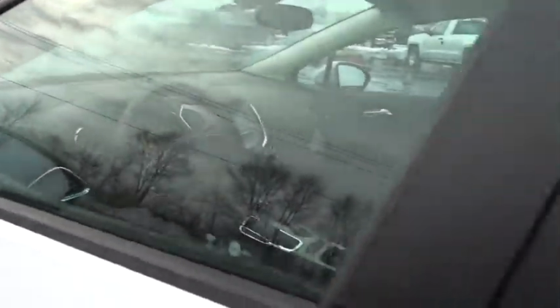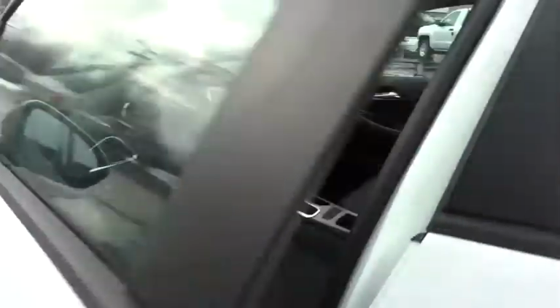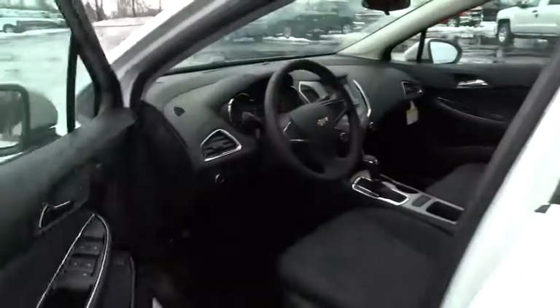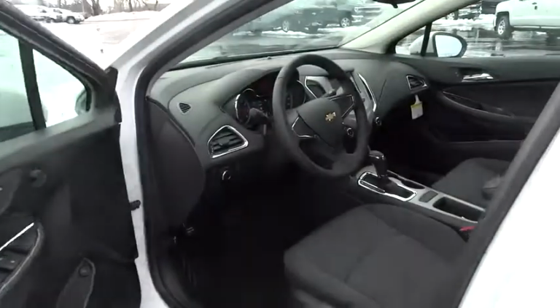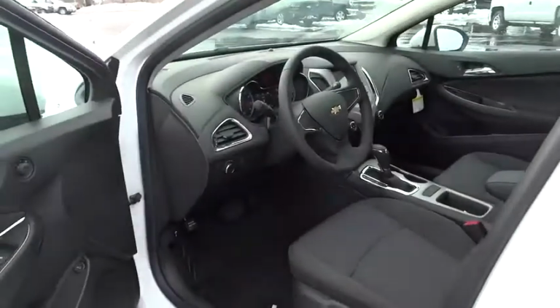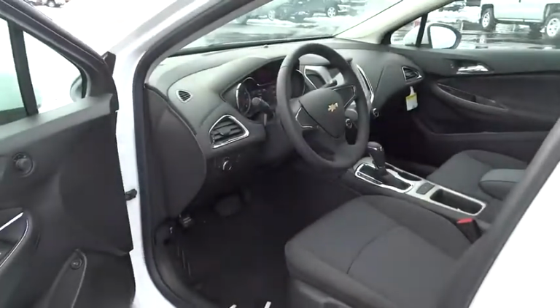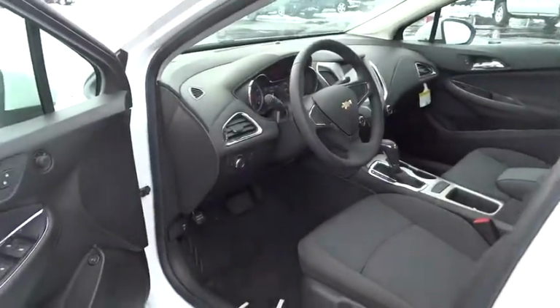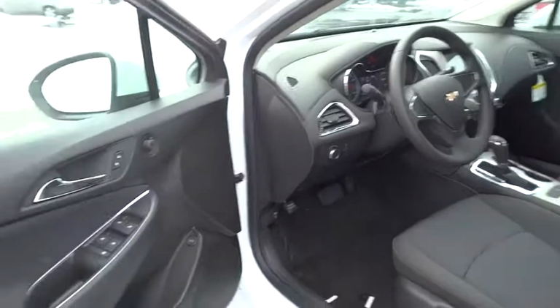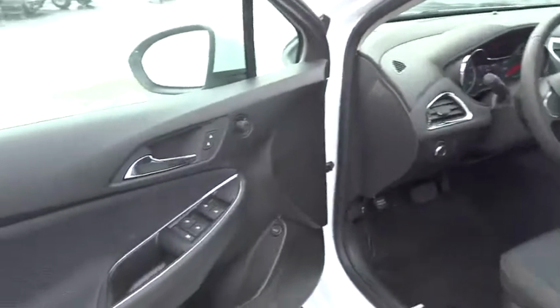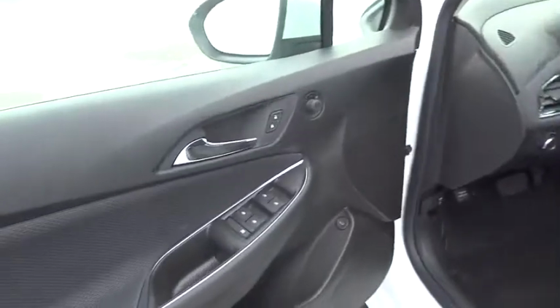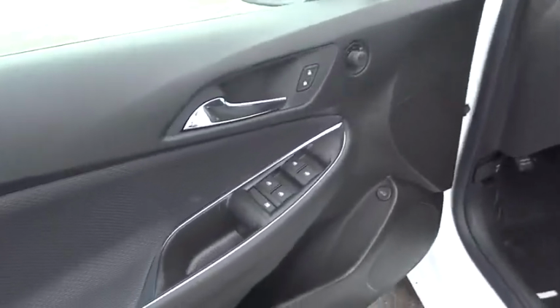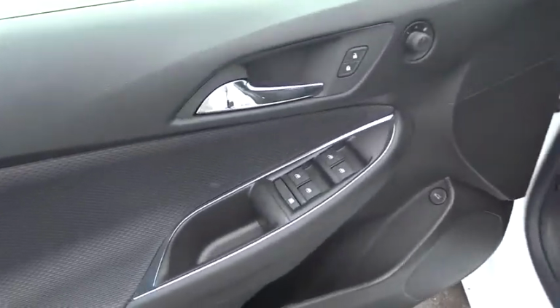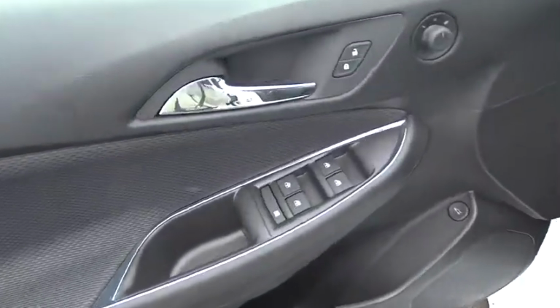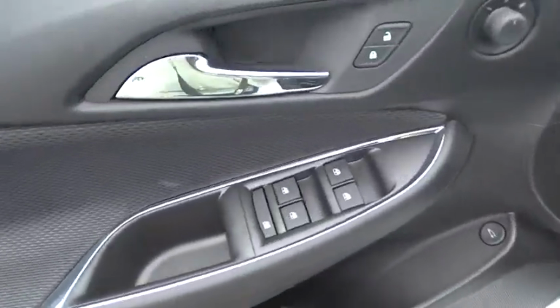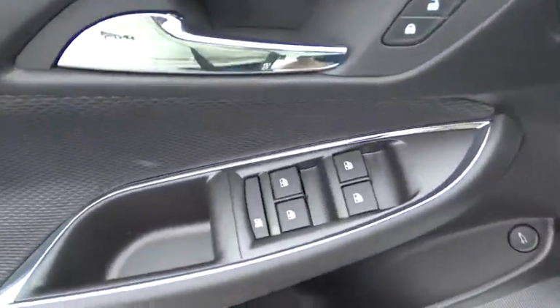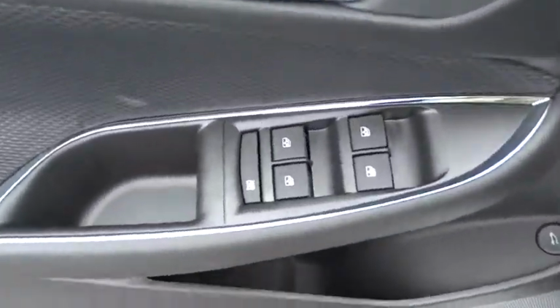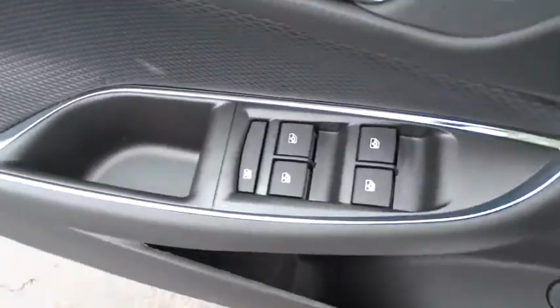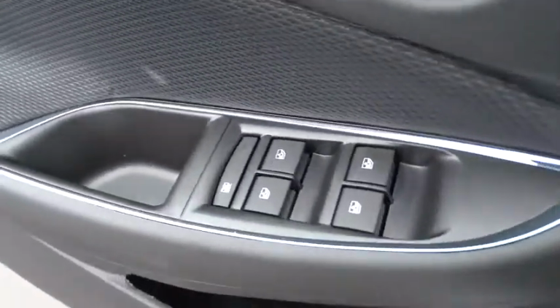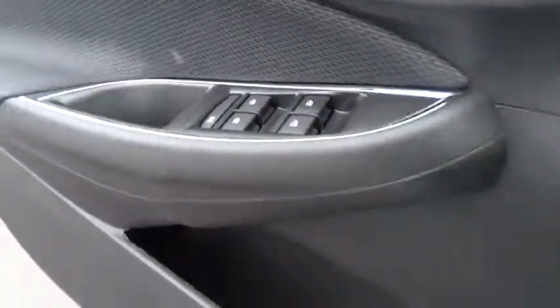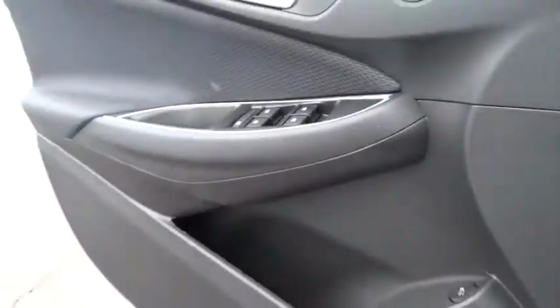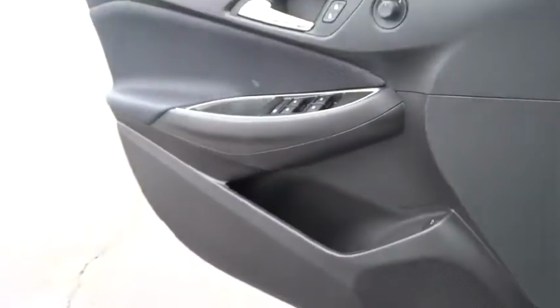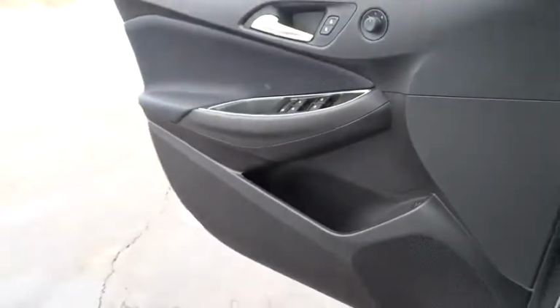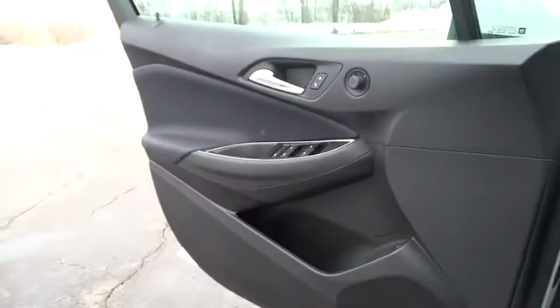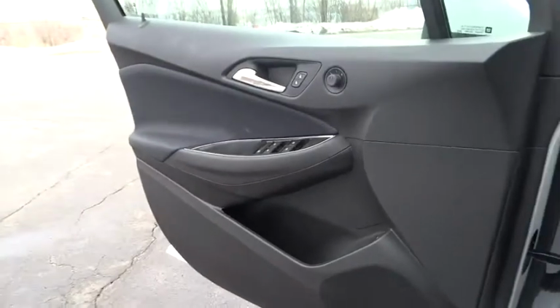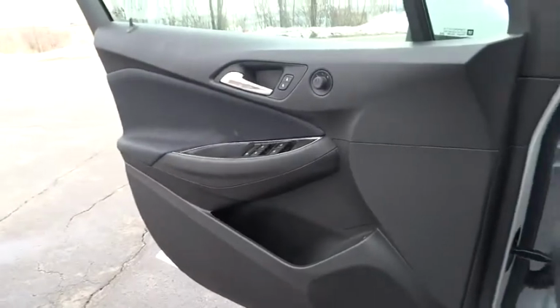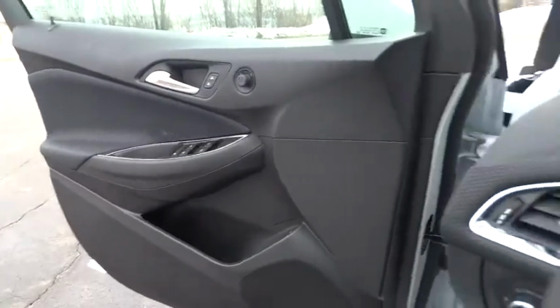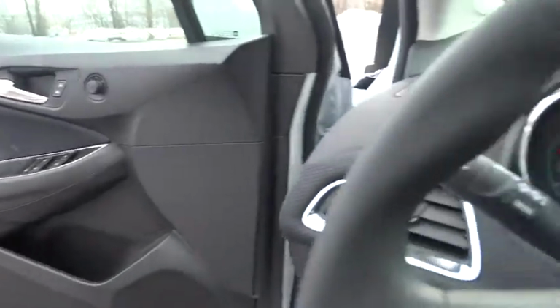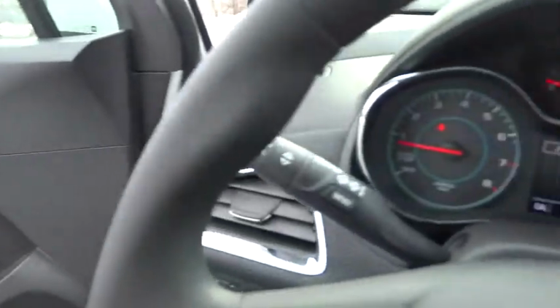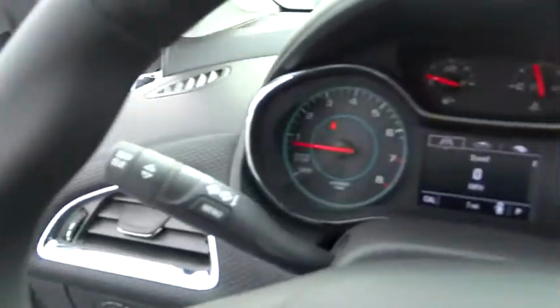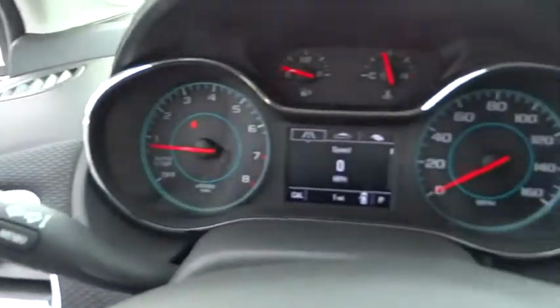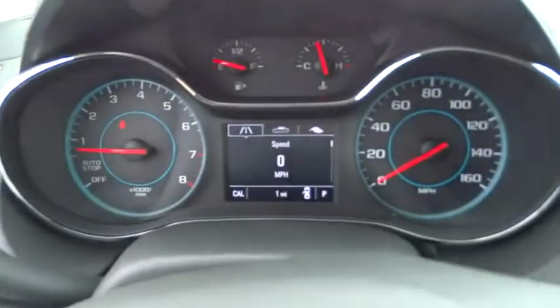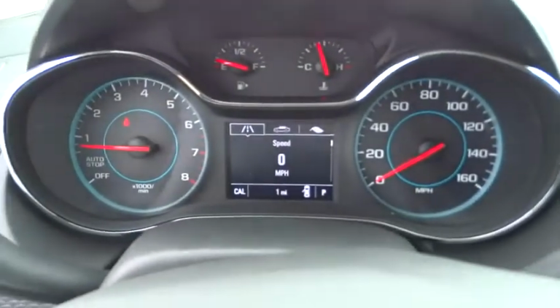Floor mats, AM FM stereo radio, front wheel drive, rear defrost, MP3 player, power windows, bucket seats, power door locks, security system, passenger airbag.